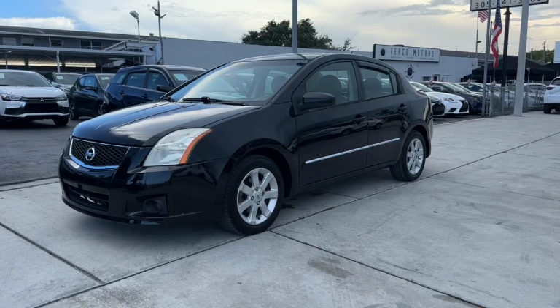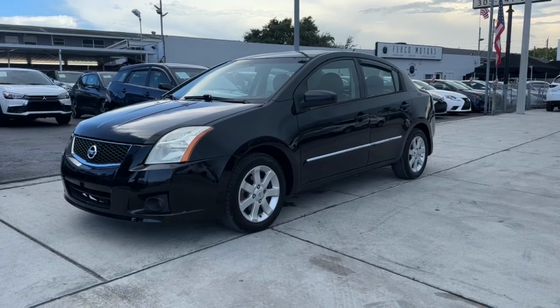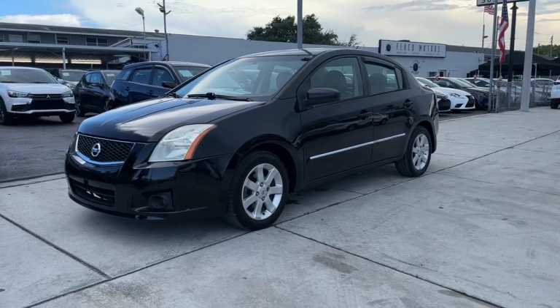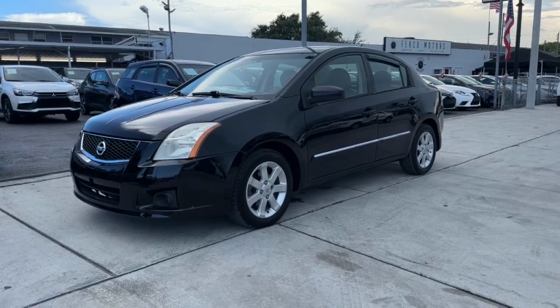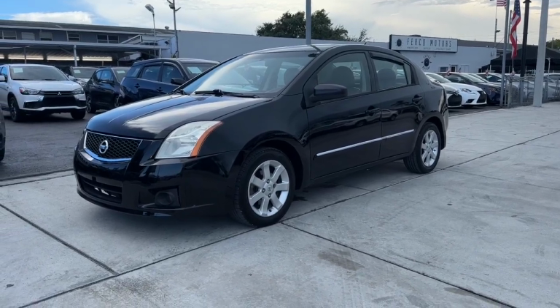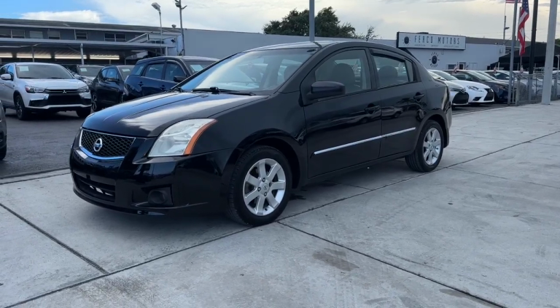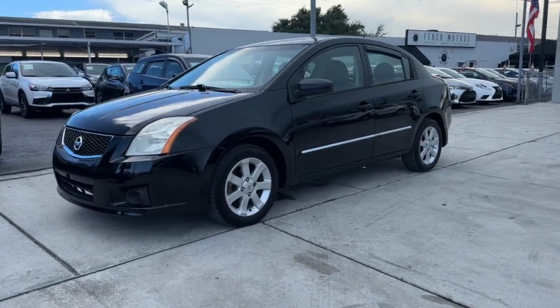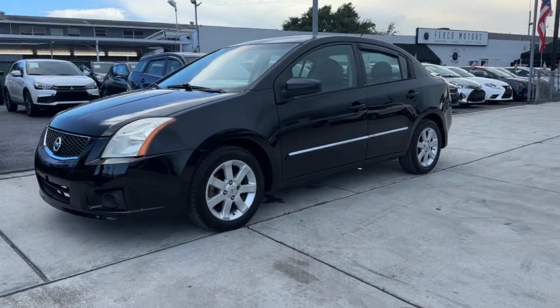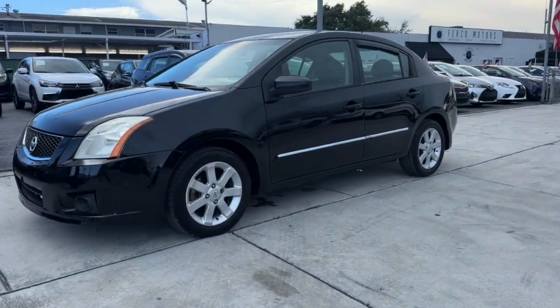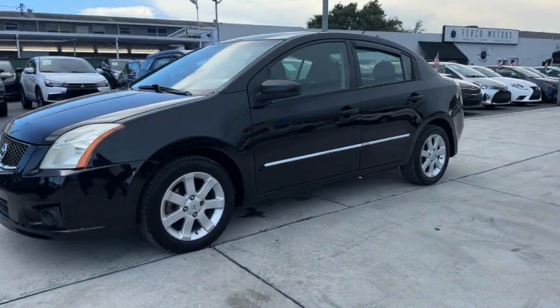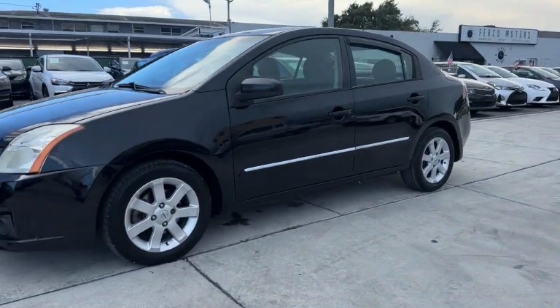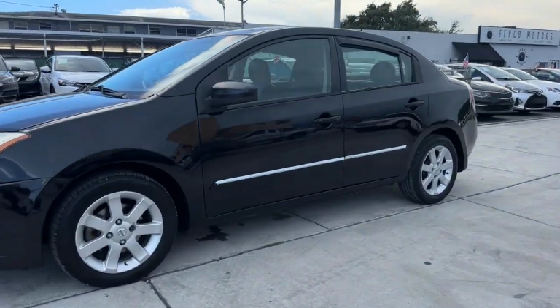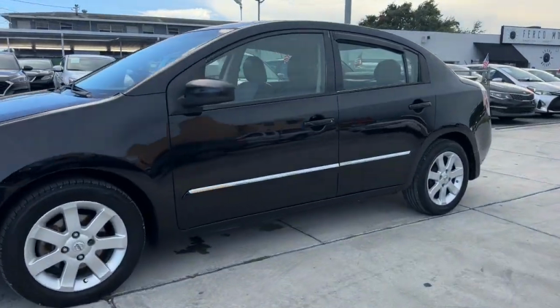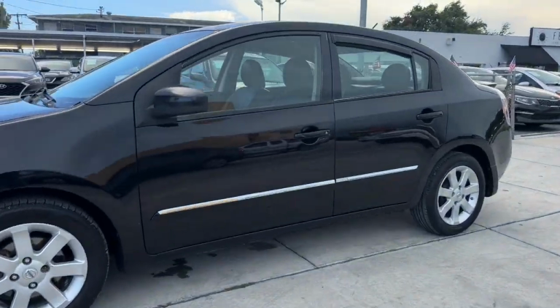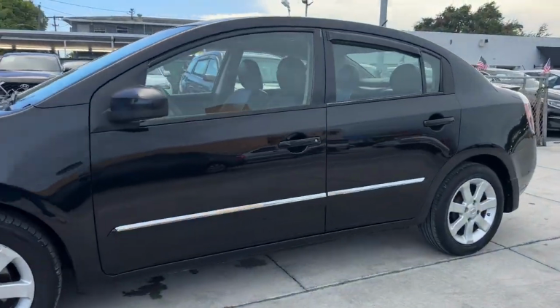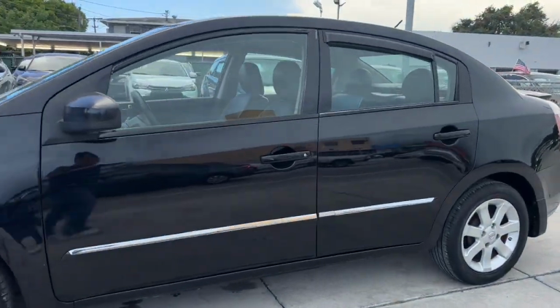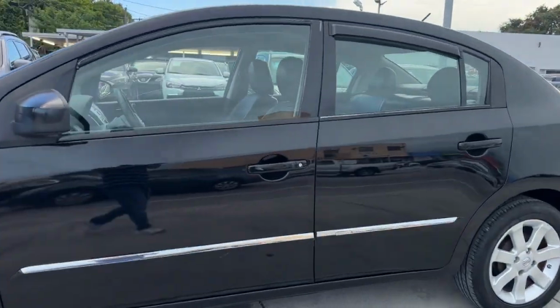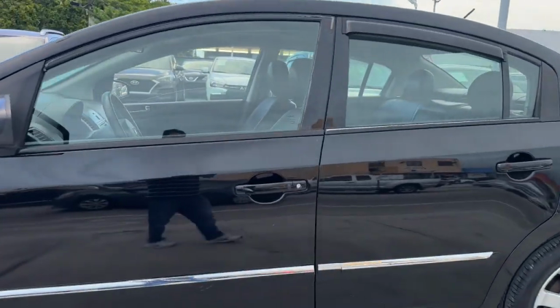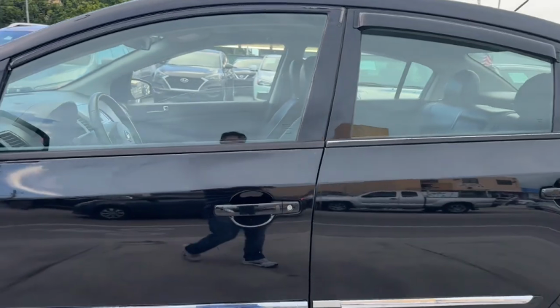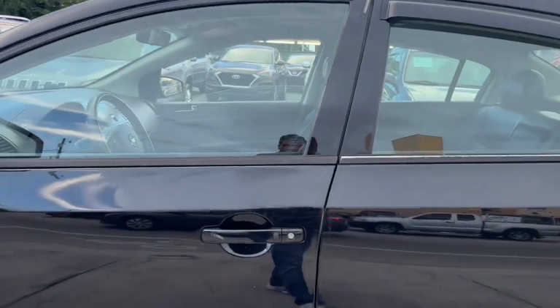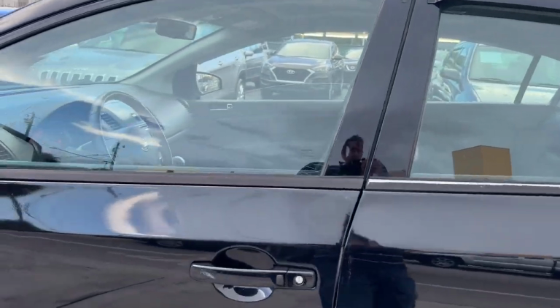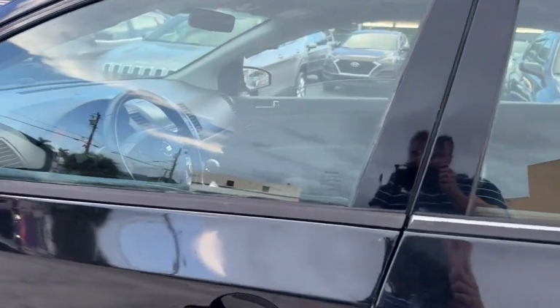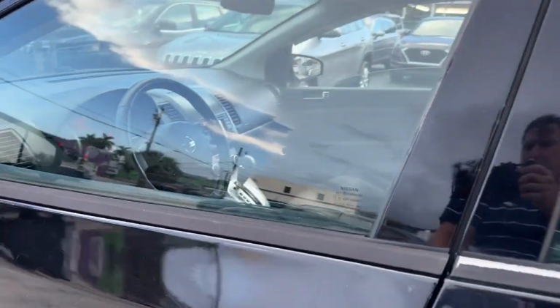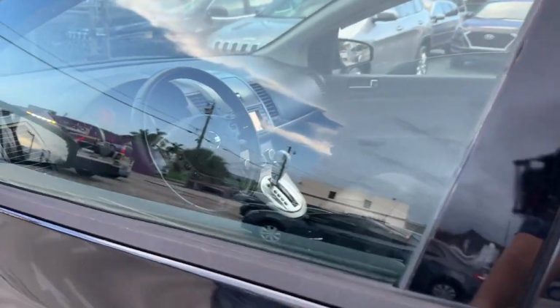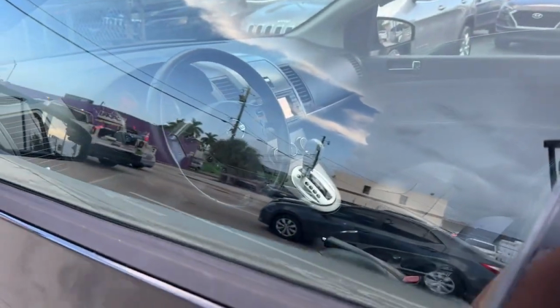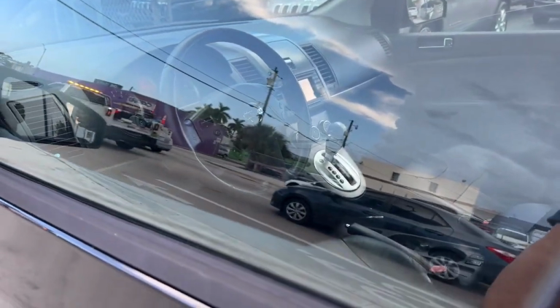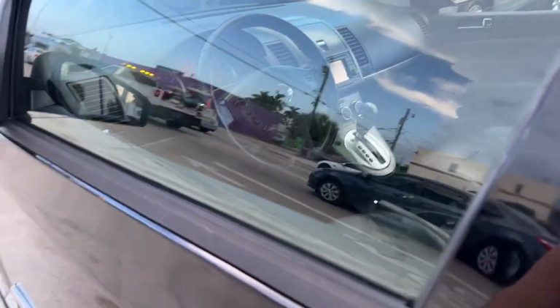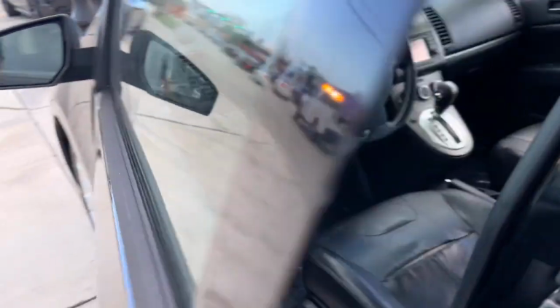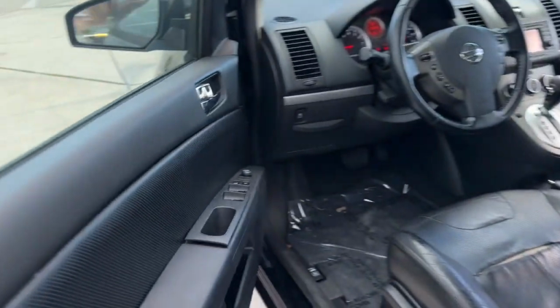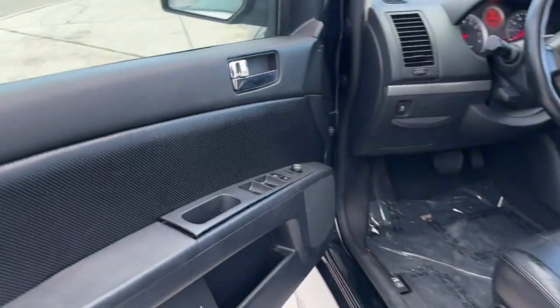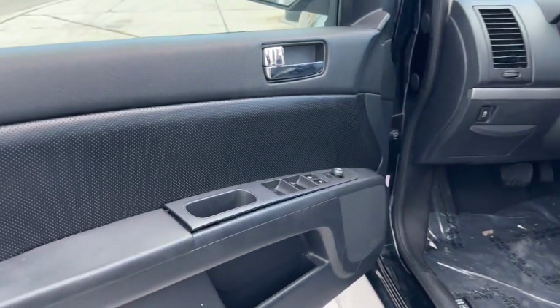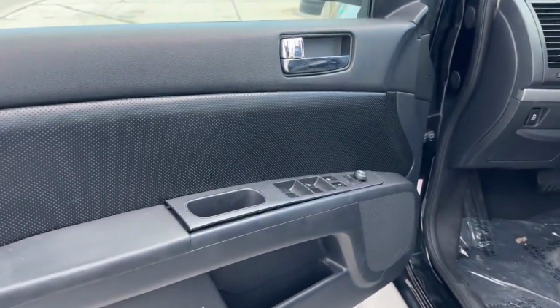Introducing the 2012 Nissan Sentra. This vehicle is an outstanding buy, with fewer than 110,000 miles on the odometer.